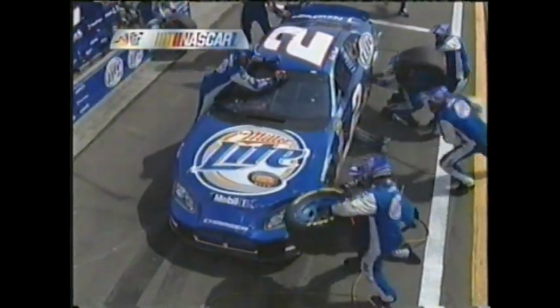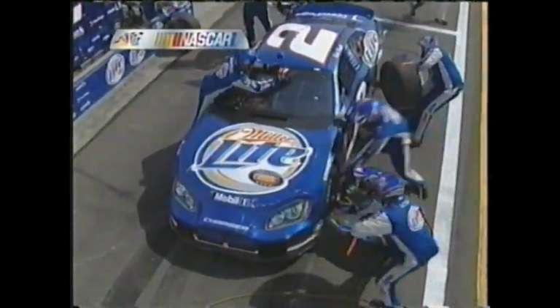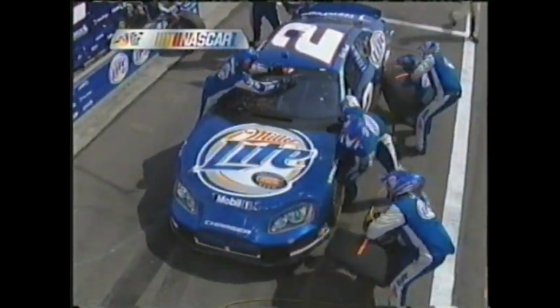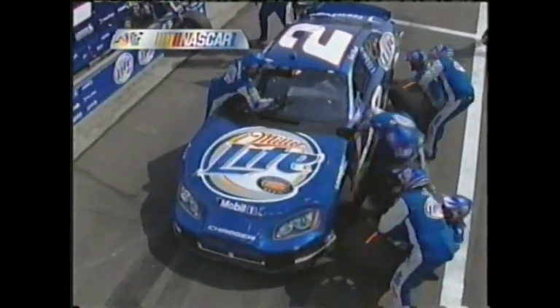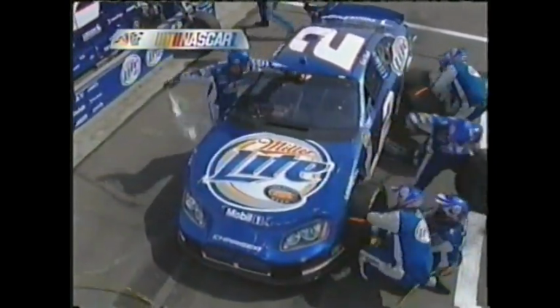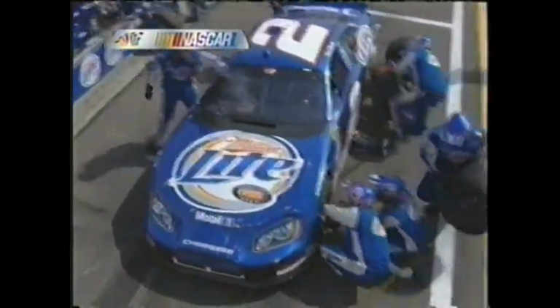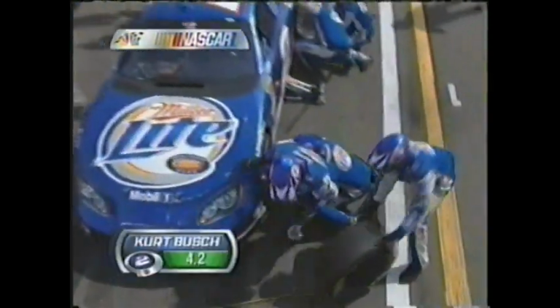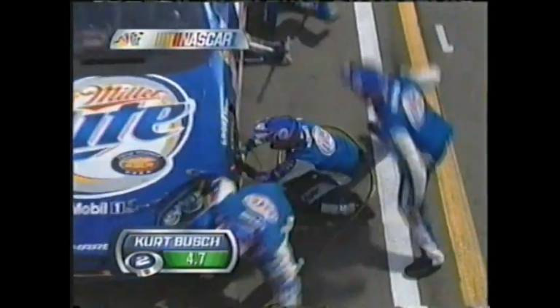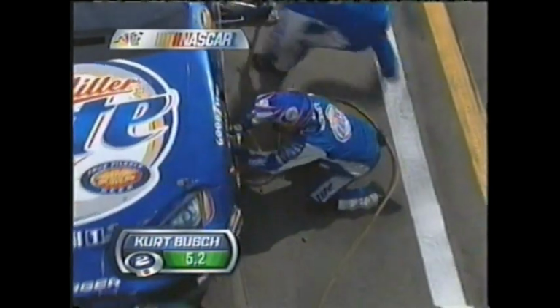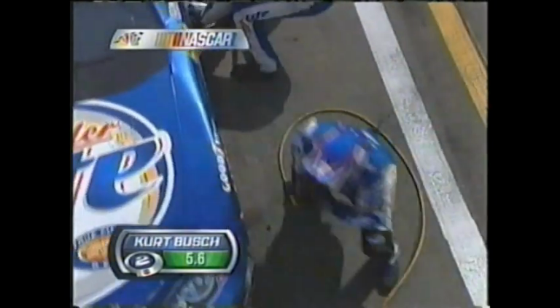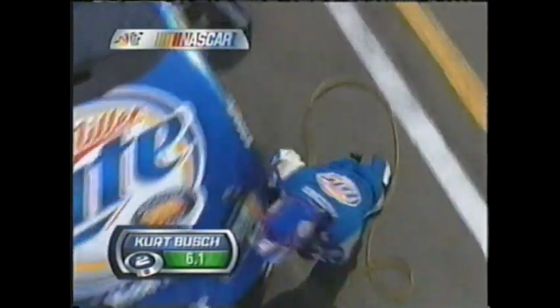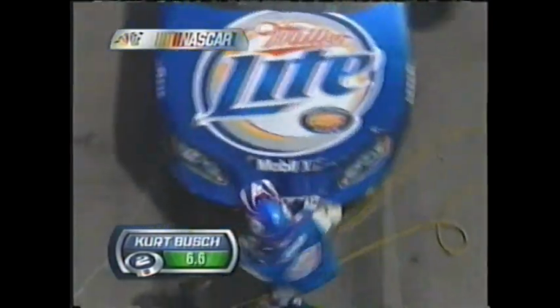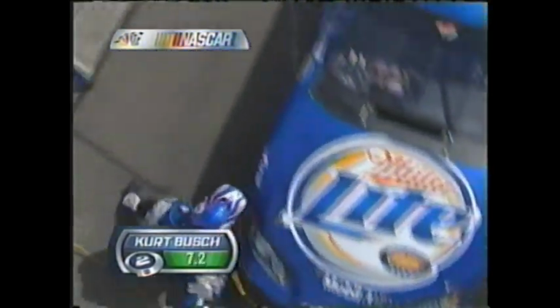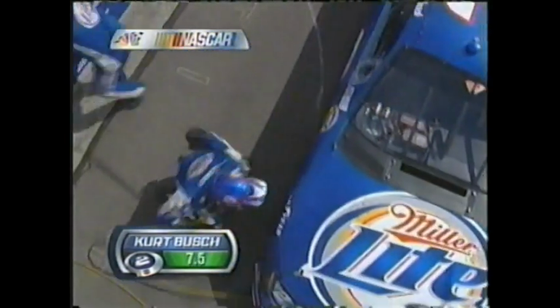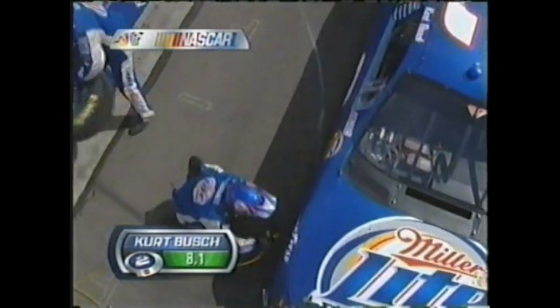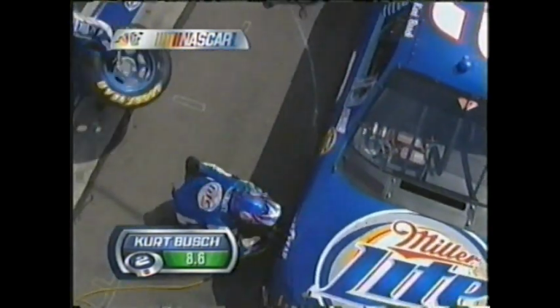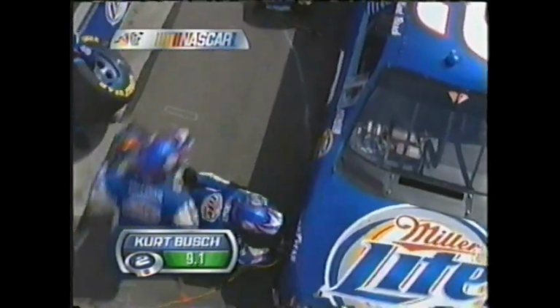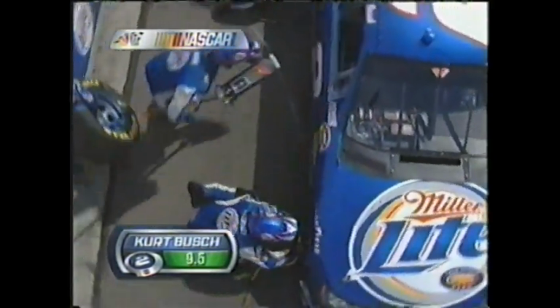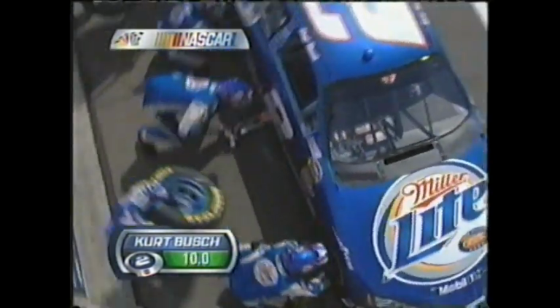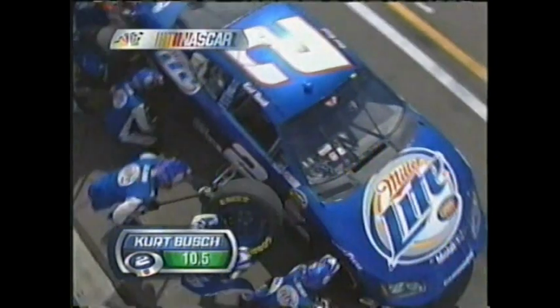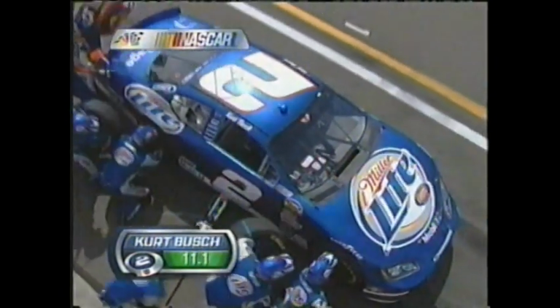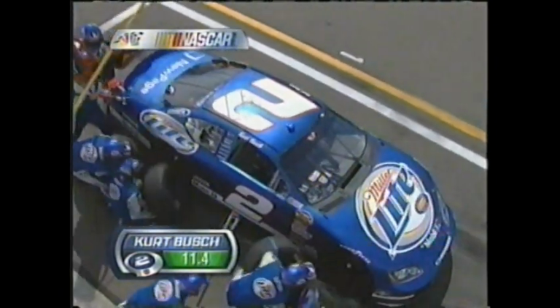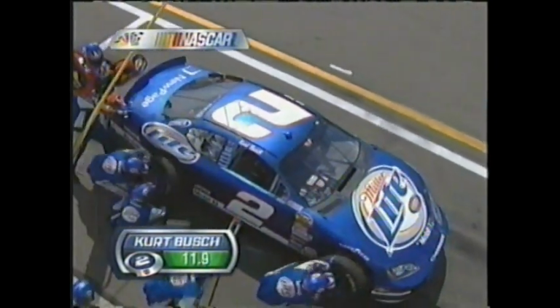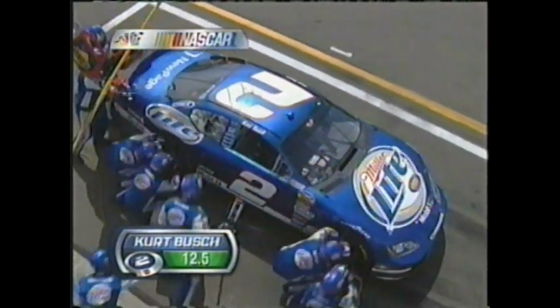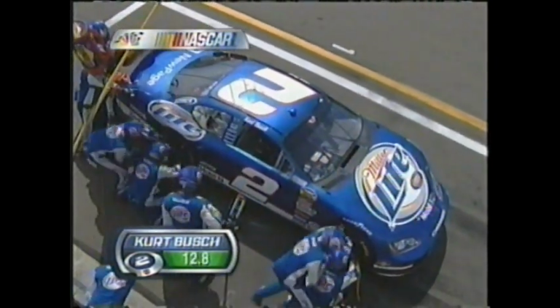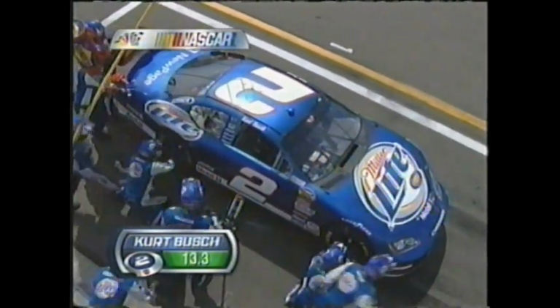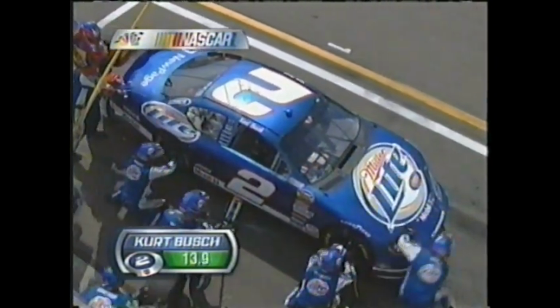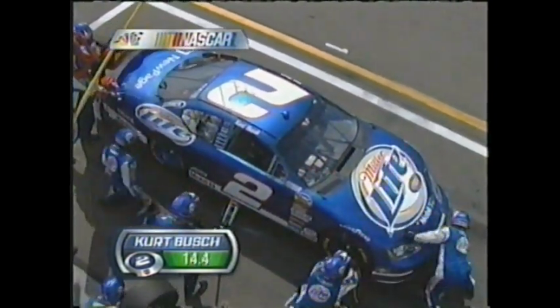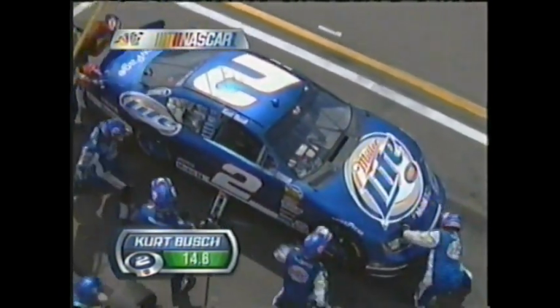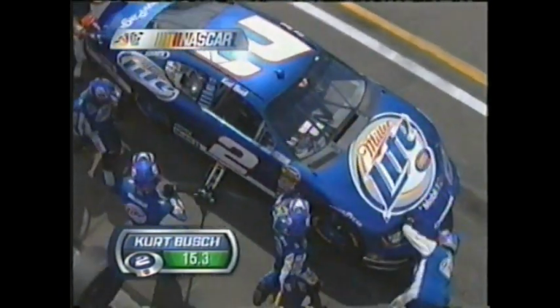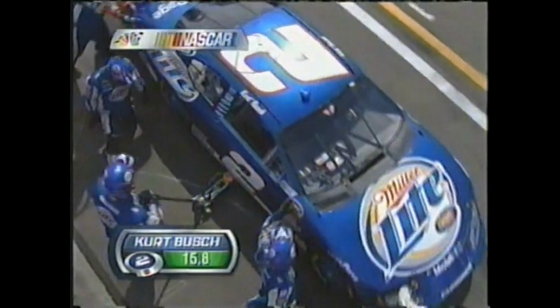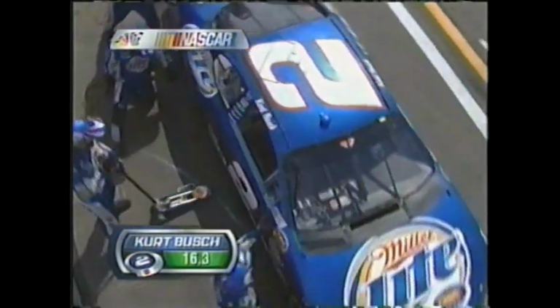Roy McCauley saw that car spin on the big jumbotron monitor right across from his pit box and immediately jumped on the radio and called for Kurt to come to pit road. It's a four-tire change for this car. Now we'll just see if they are clear of the rules or if they ran afoul.